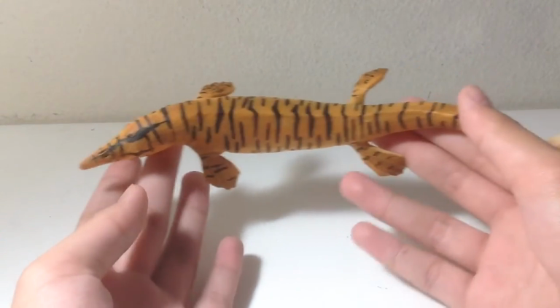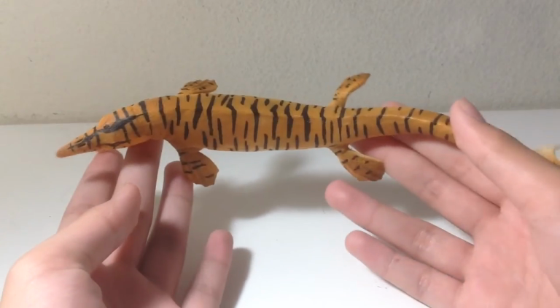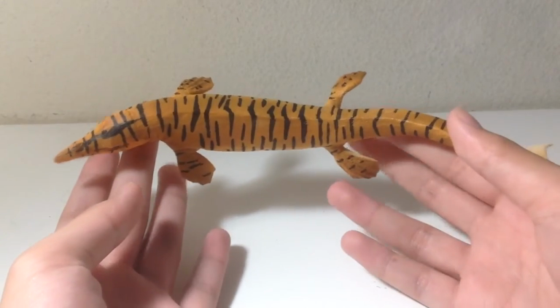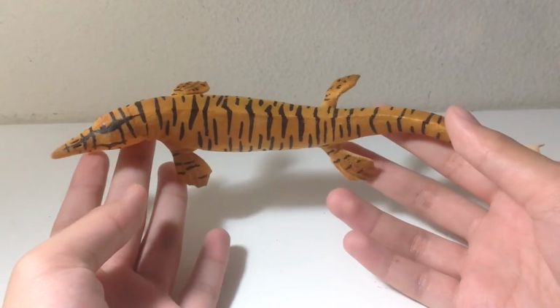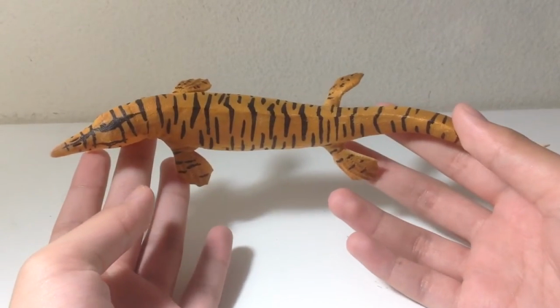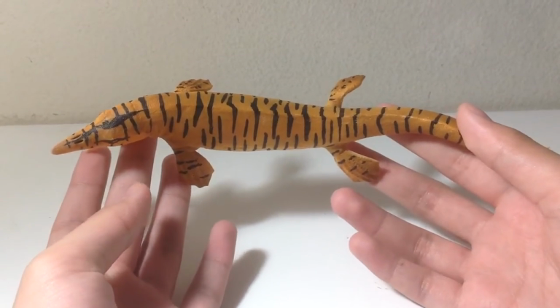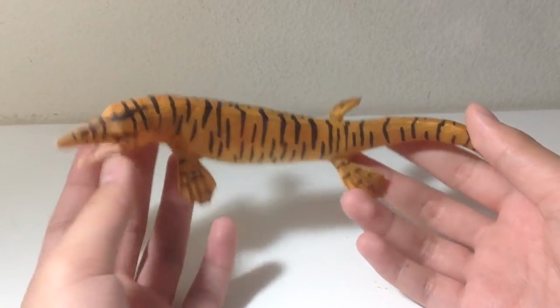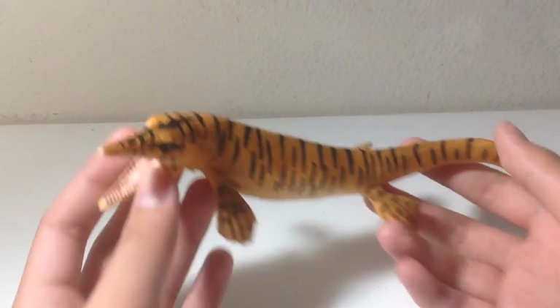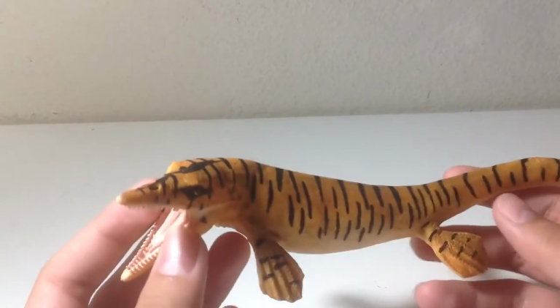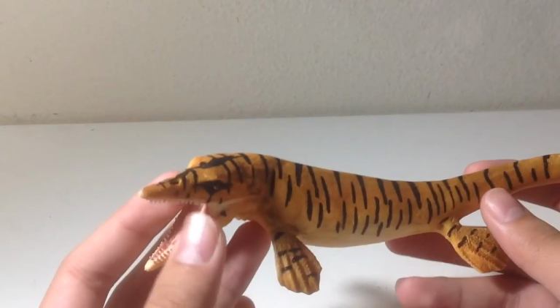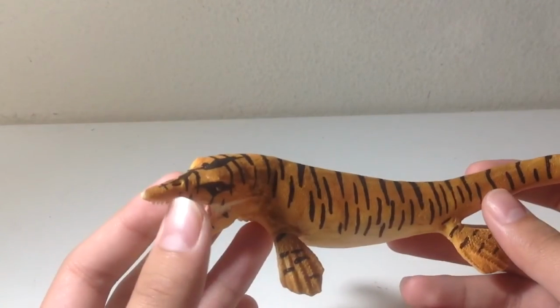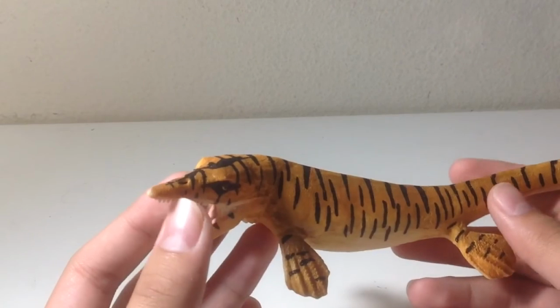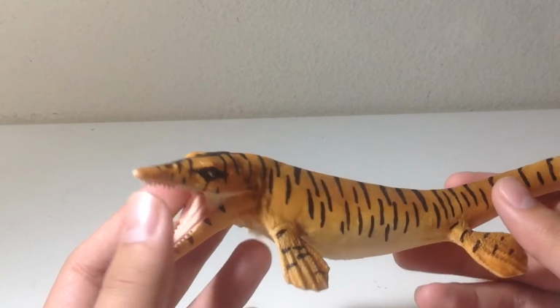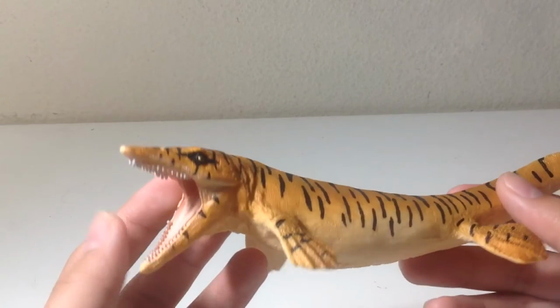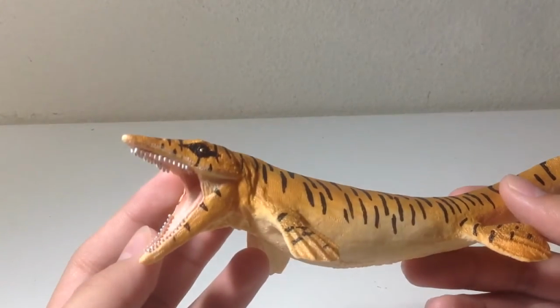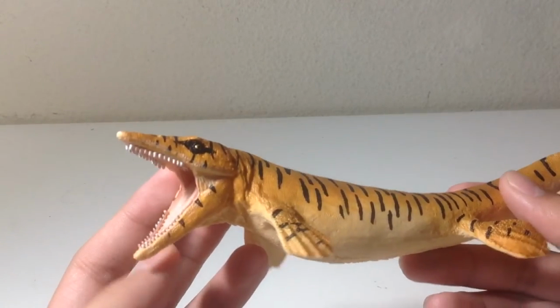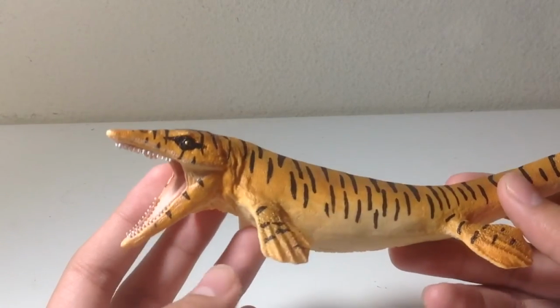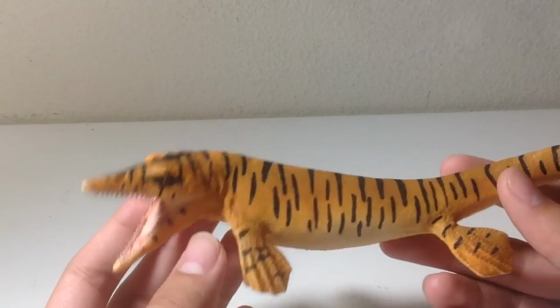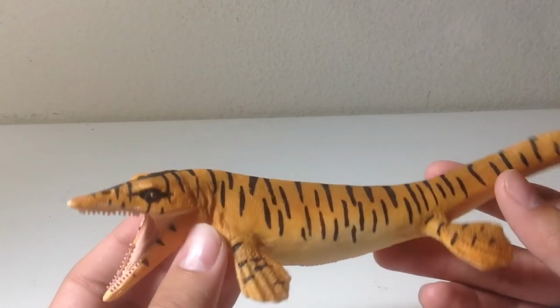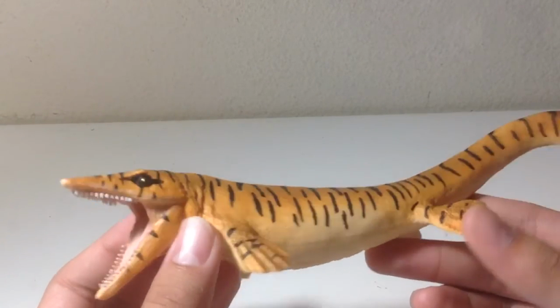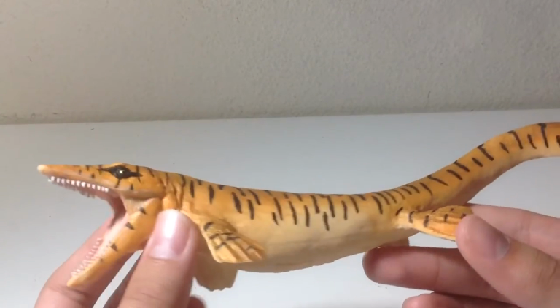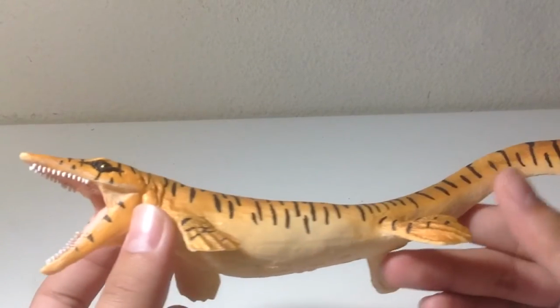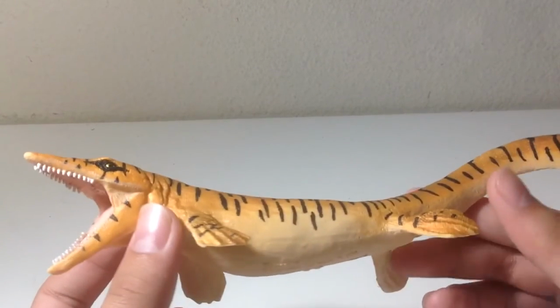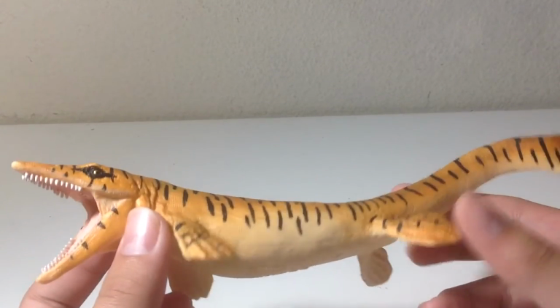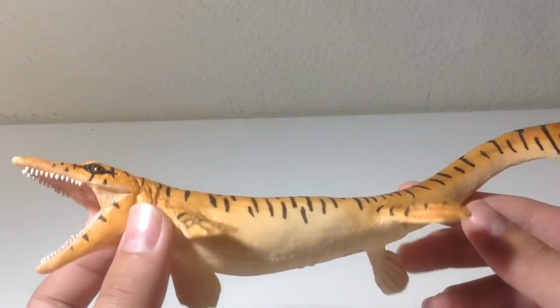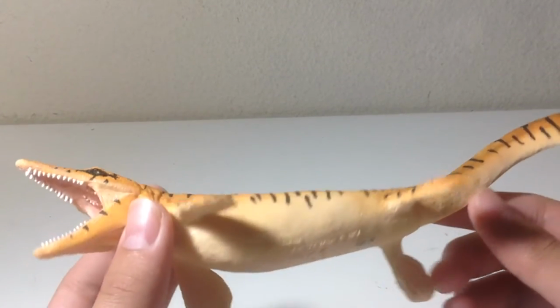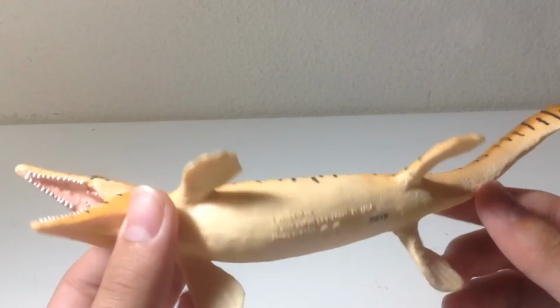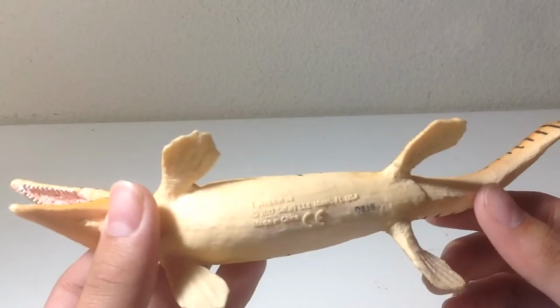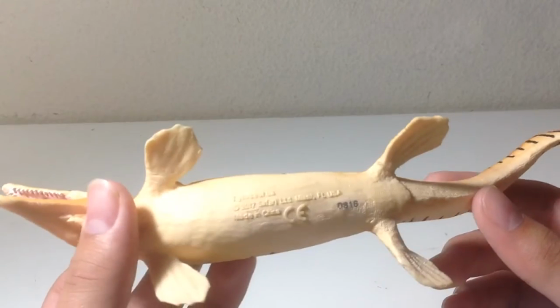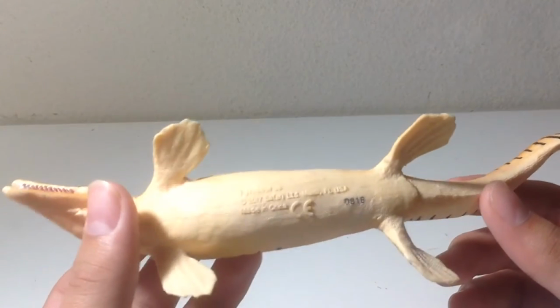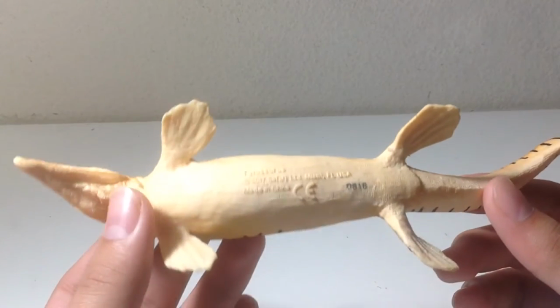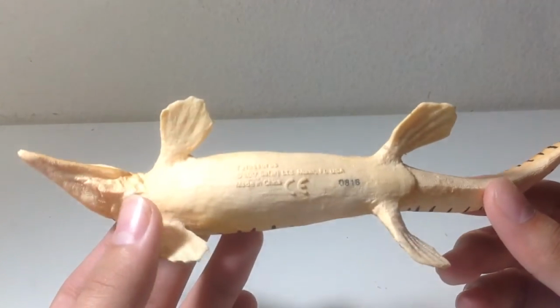The top view shows his head is slightly curved, and you can see his two nostrils there. You can find this thing for a good price — I got mine for like $10. It's a good deal for a pretty large figure.